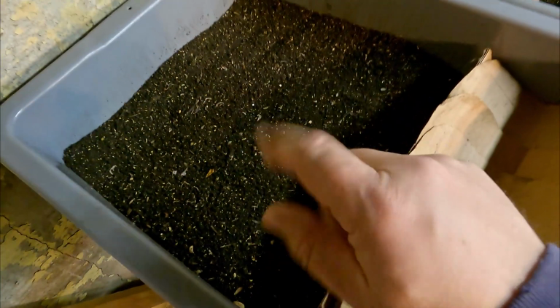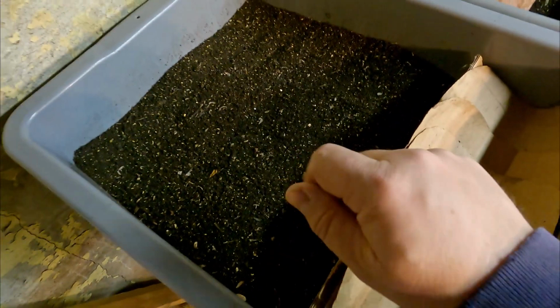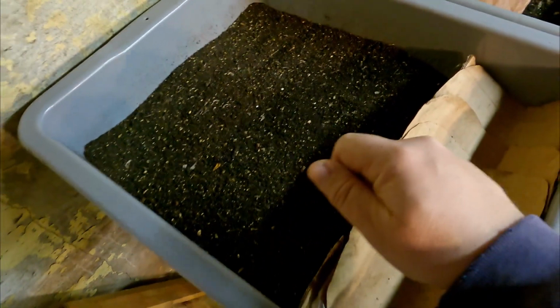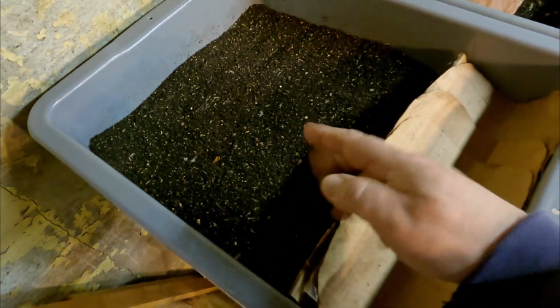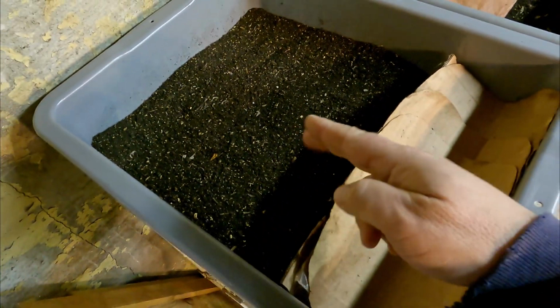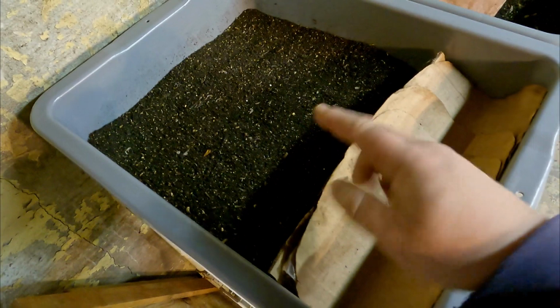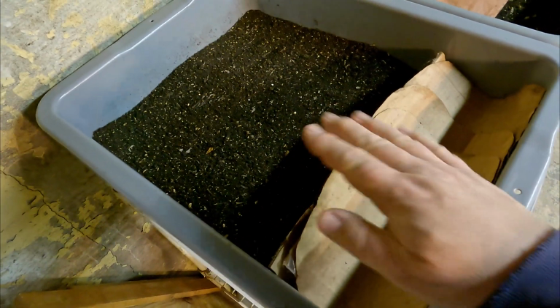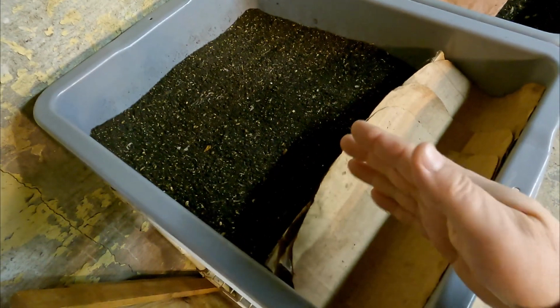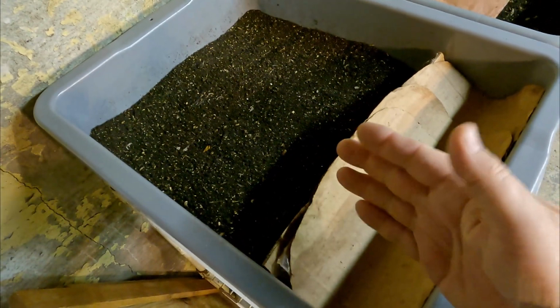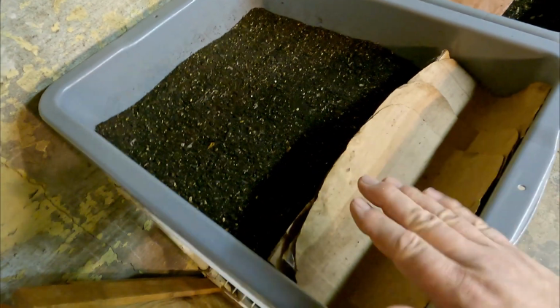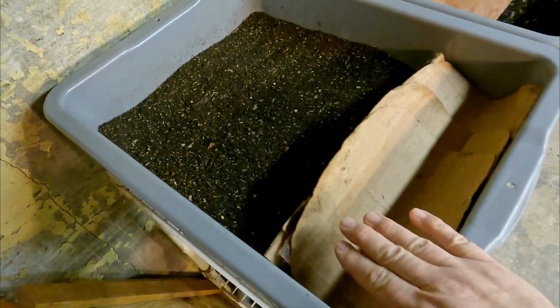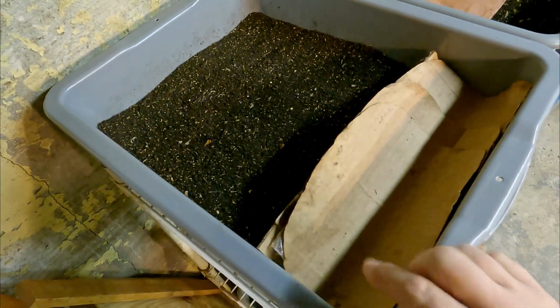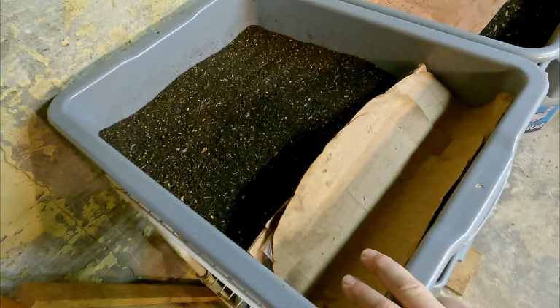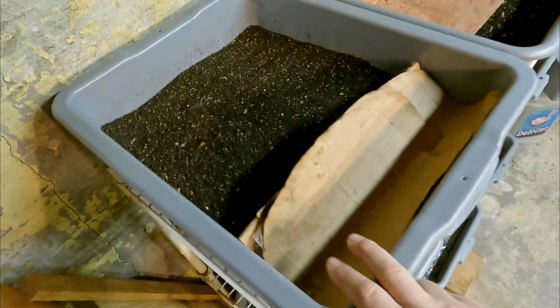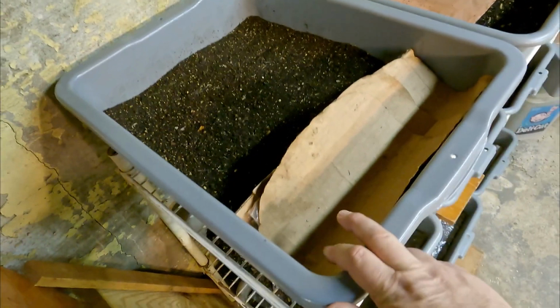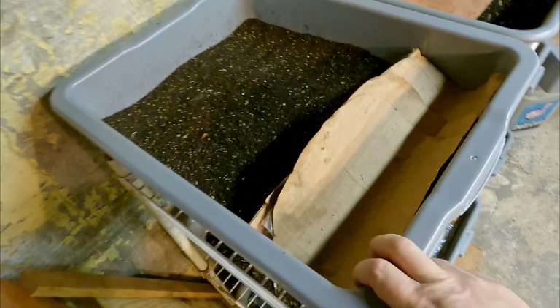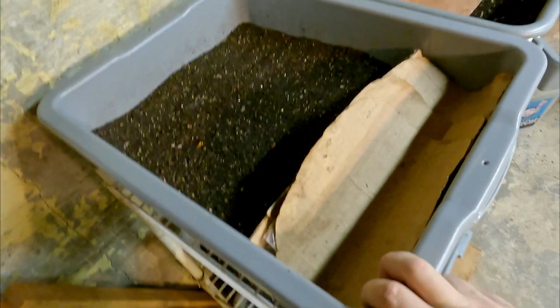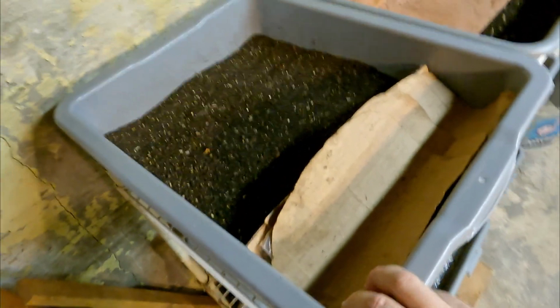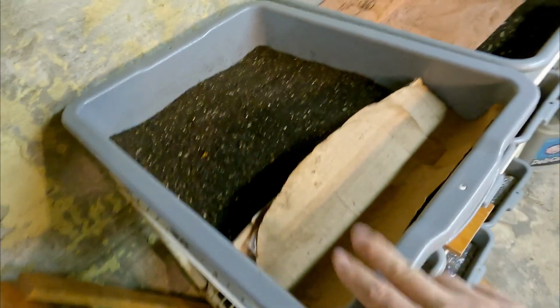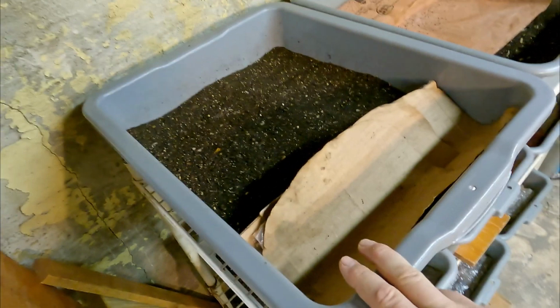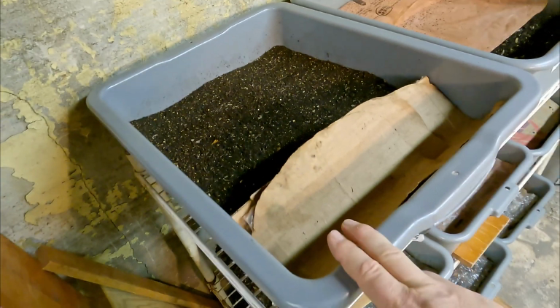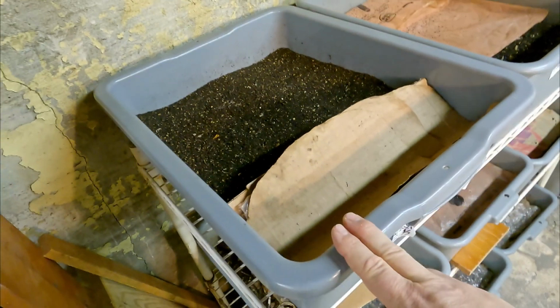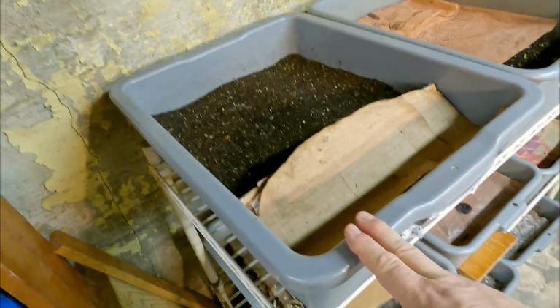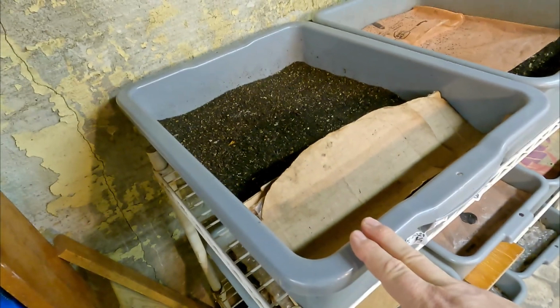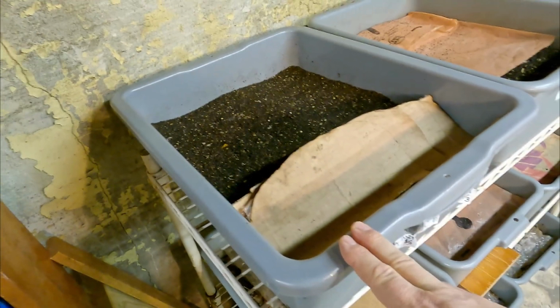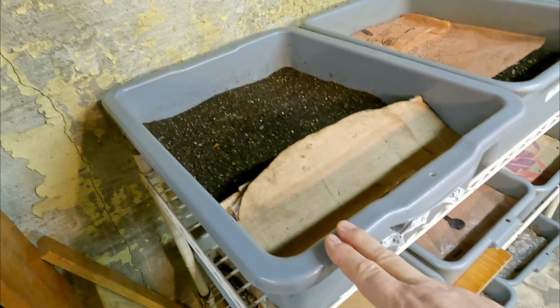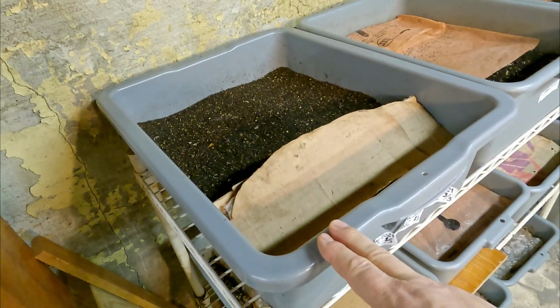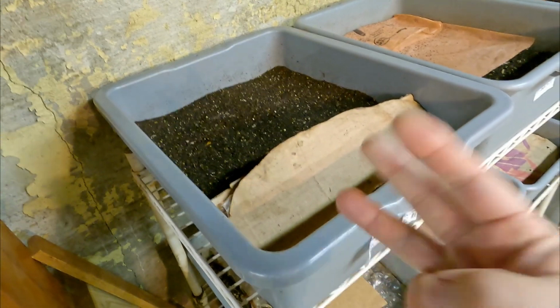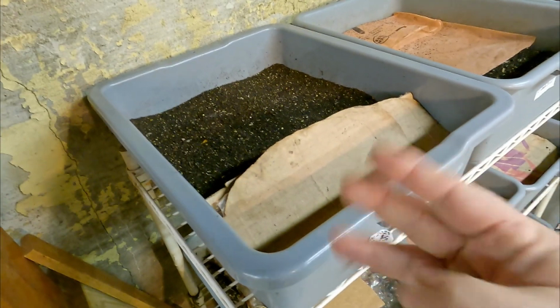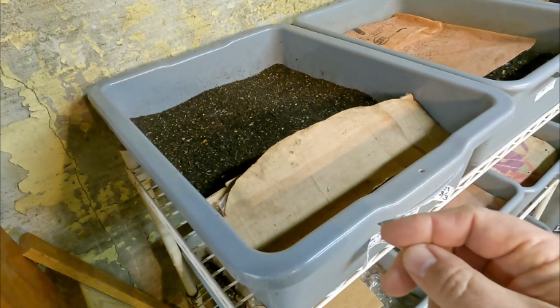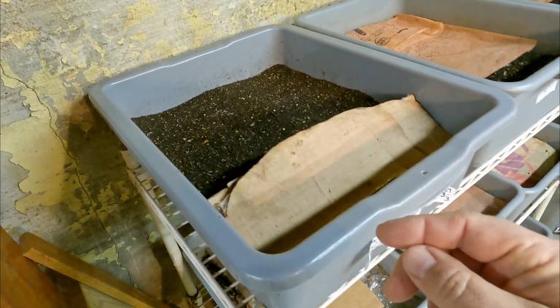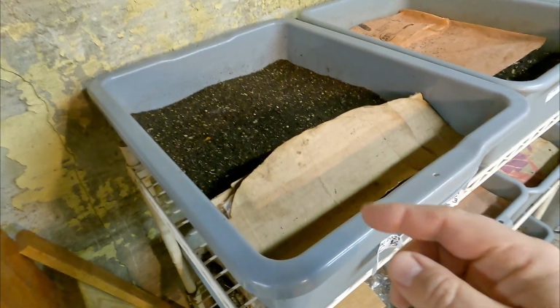Hi everyone, welcome! What's this you ask? This is a tub of castings — the tub of castings that started the process of being created 343 days ago. That's 49 weeks ago, only three weeks shy of an entire year.